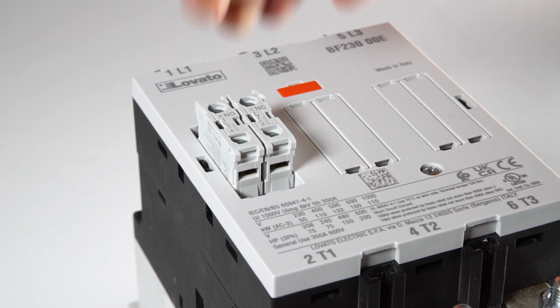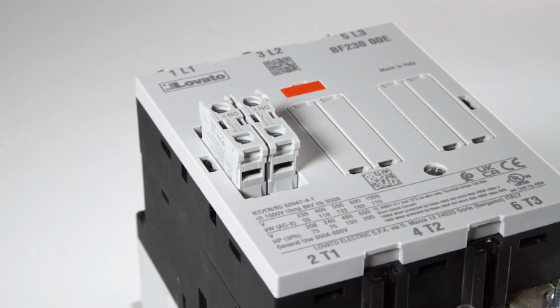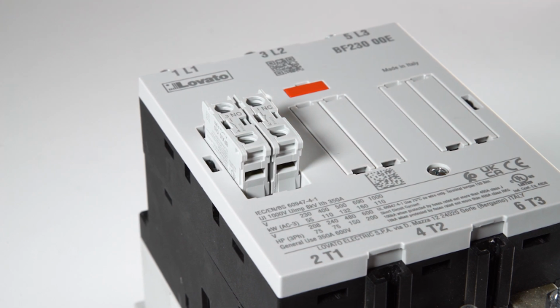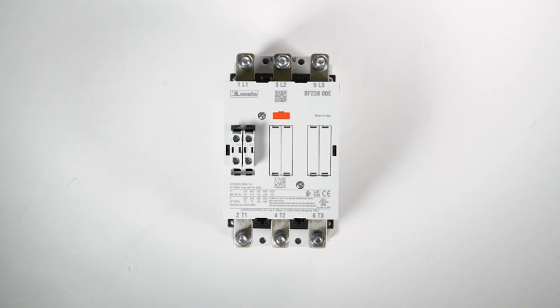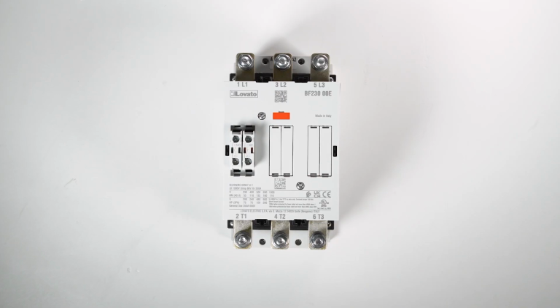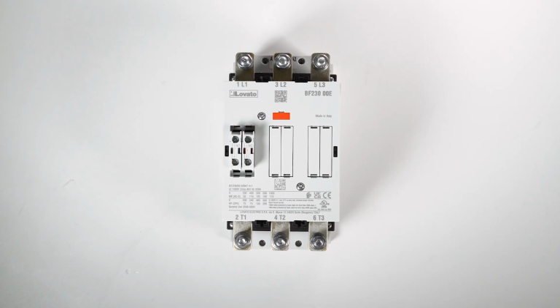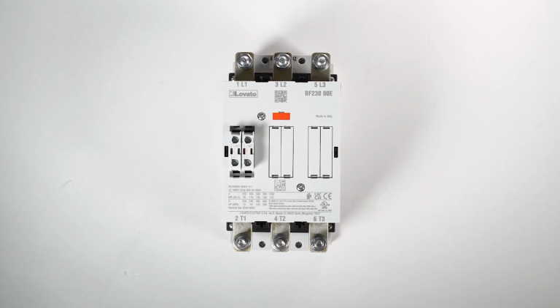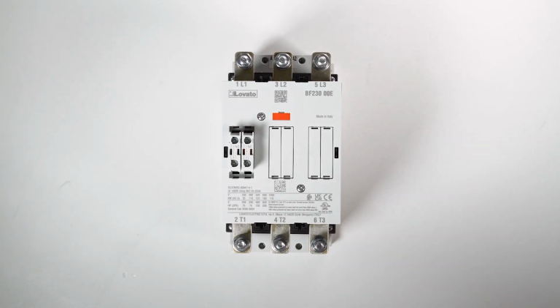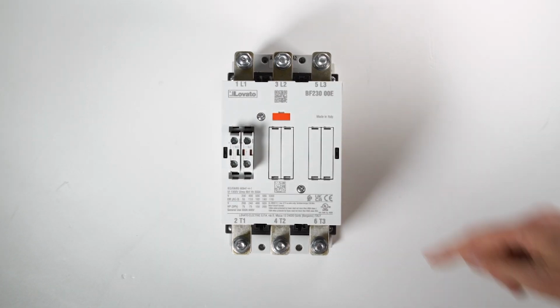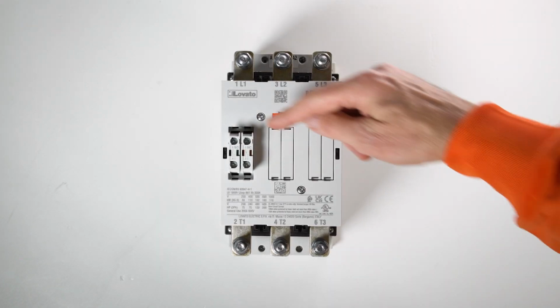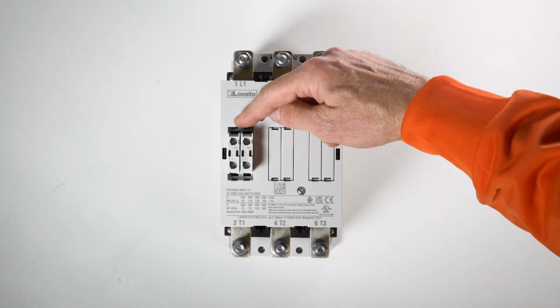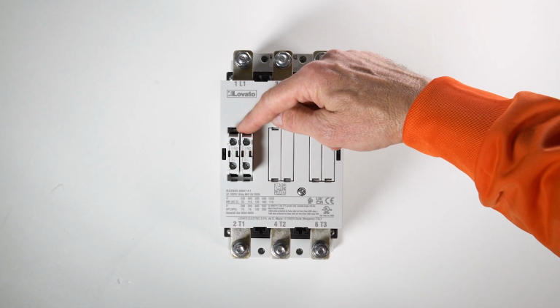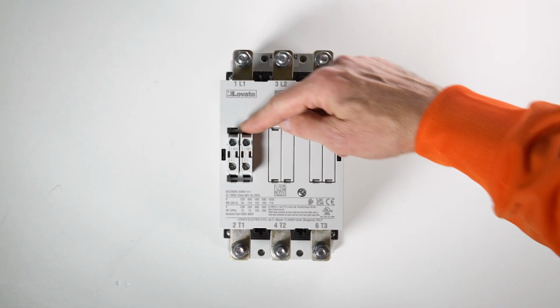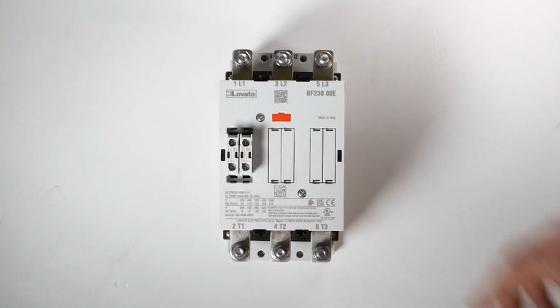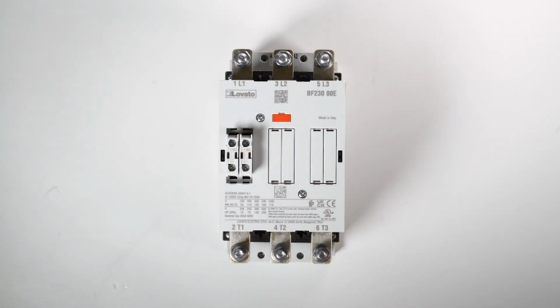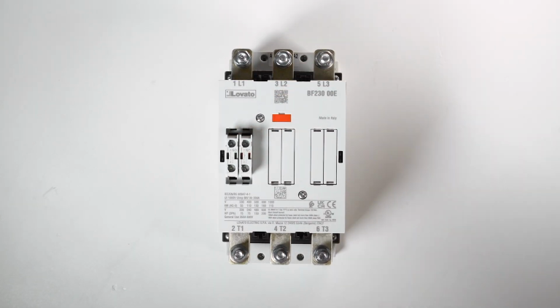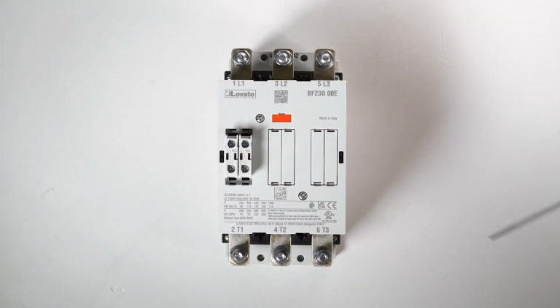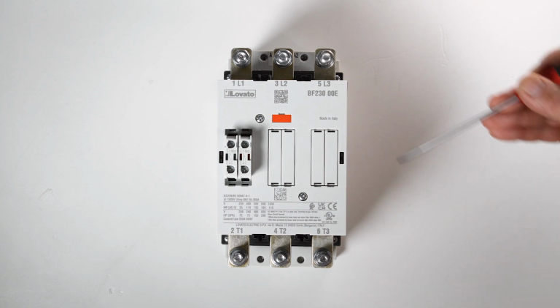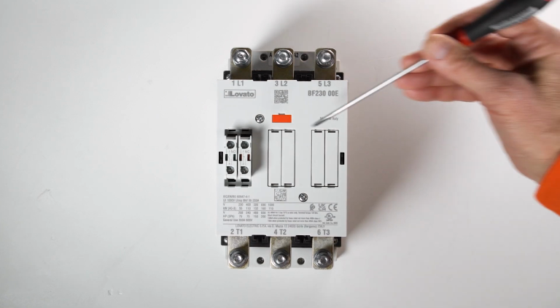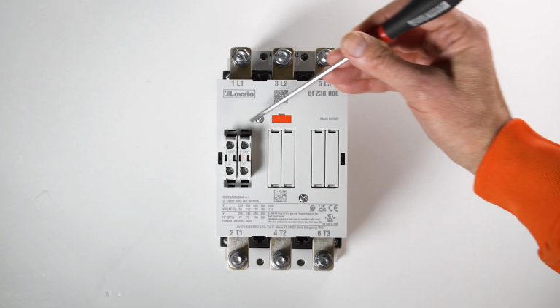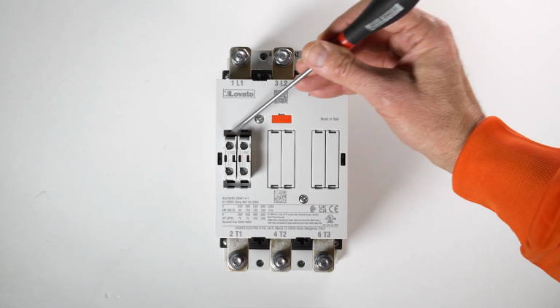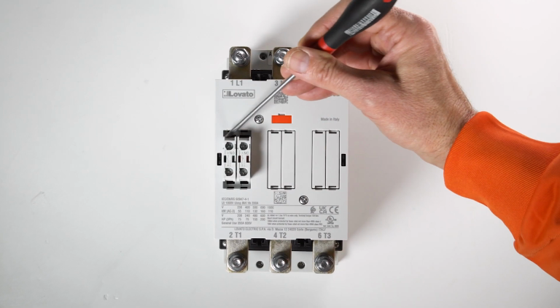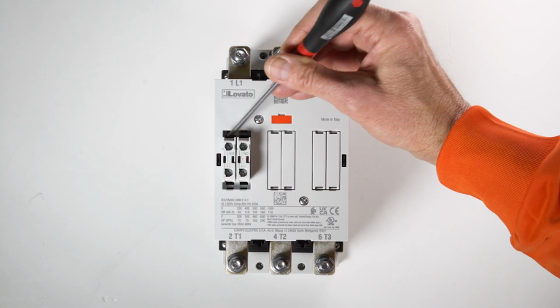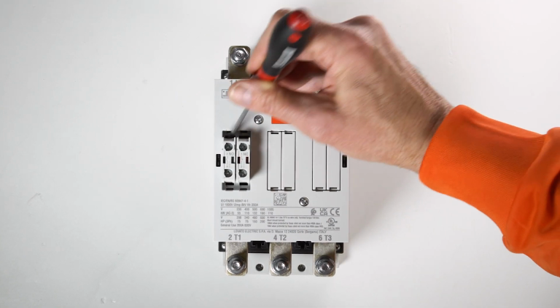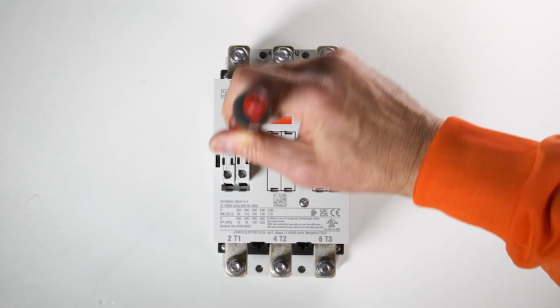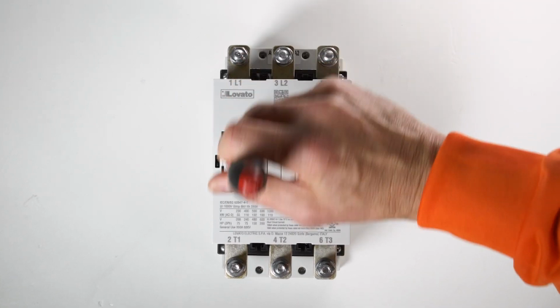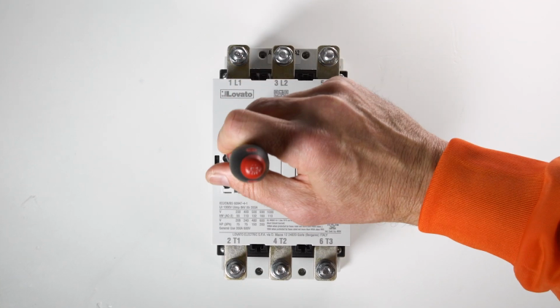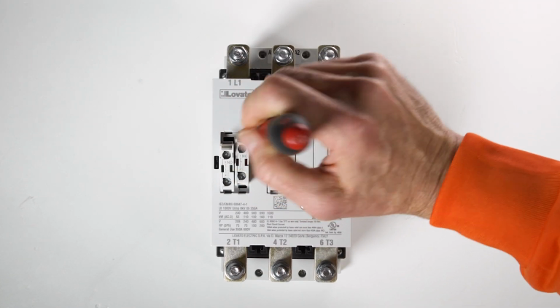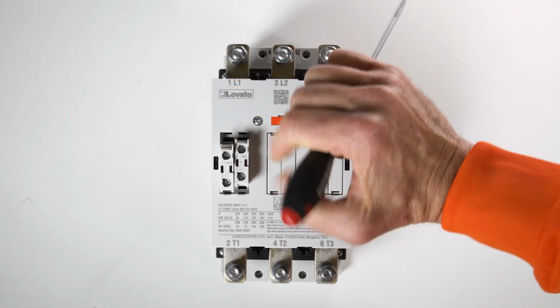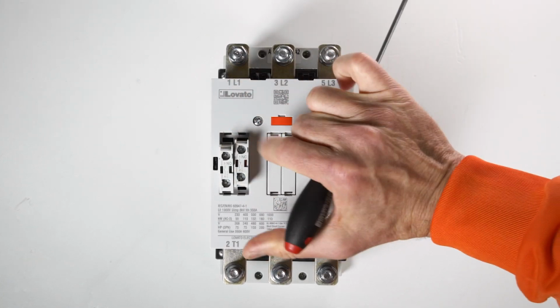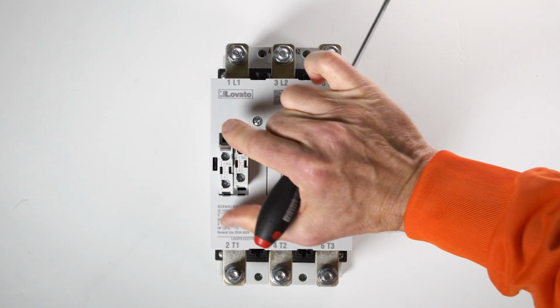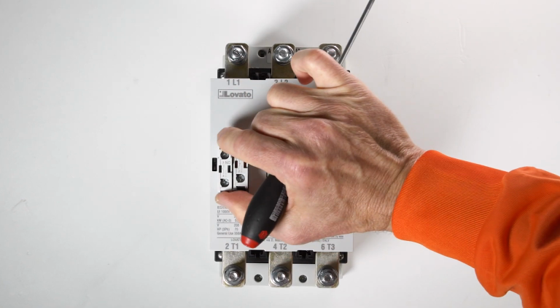To remove the auxiliary contact, use a flat bladed screwdriver like this. Insert it above the auxiliary contact and lever it lightly off.